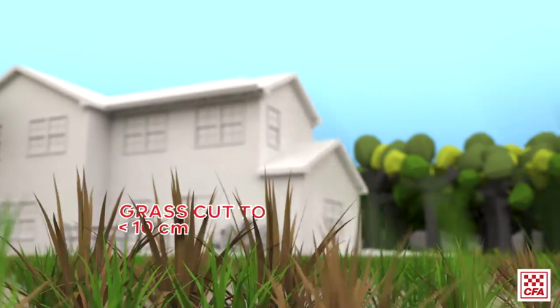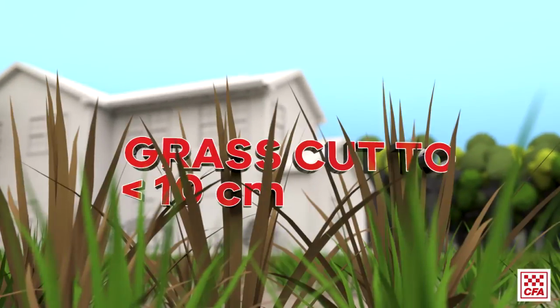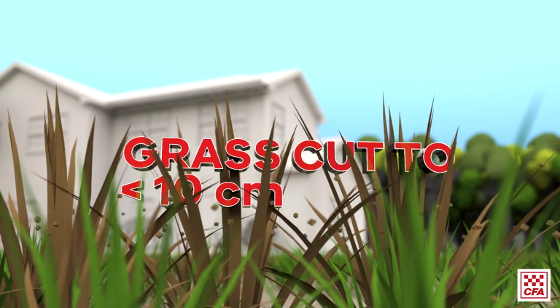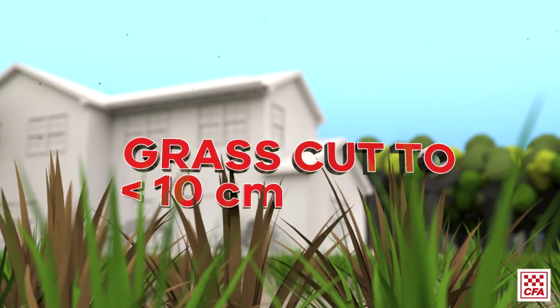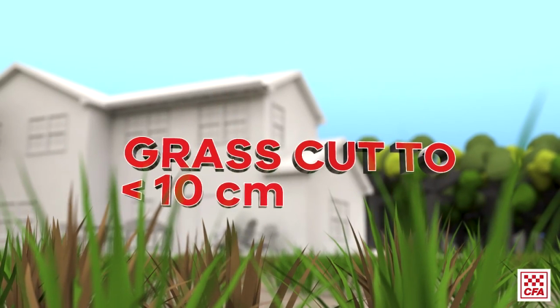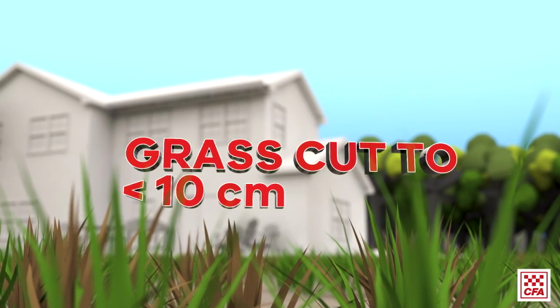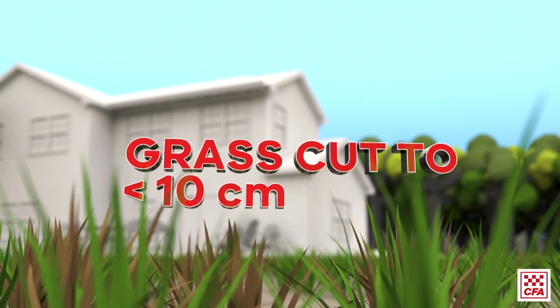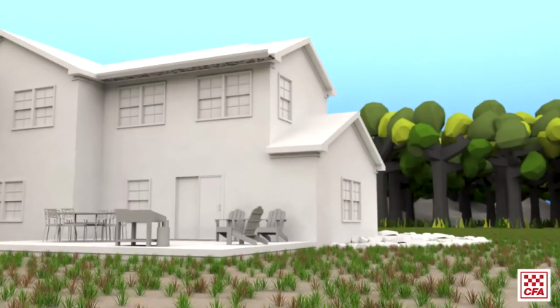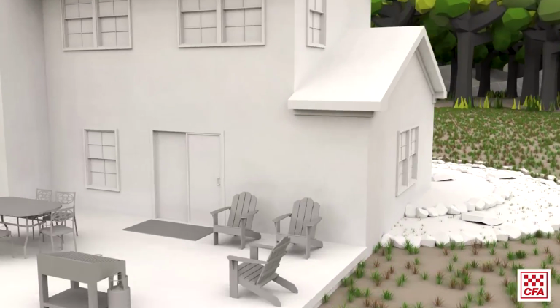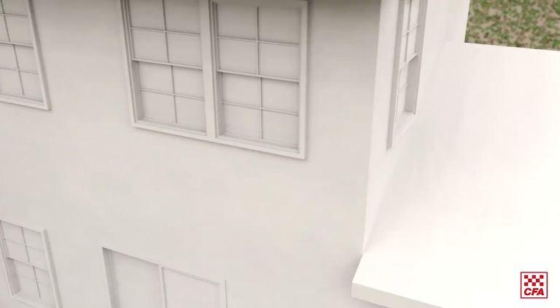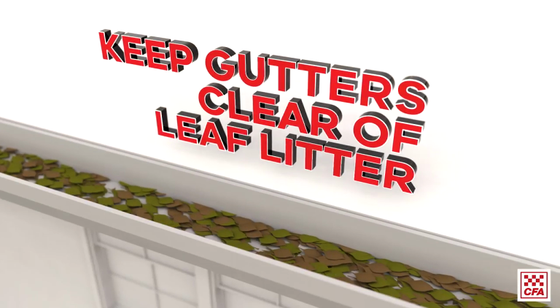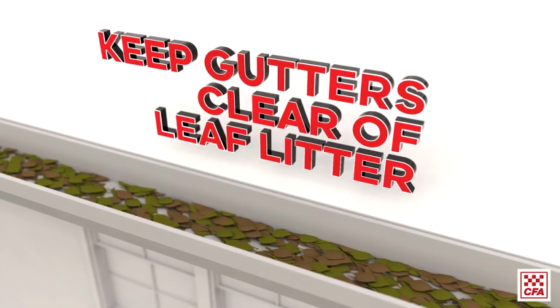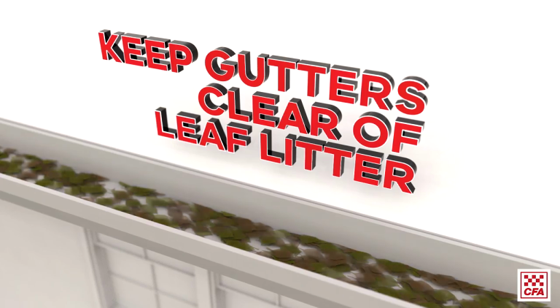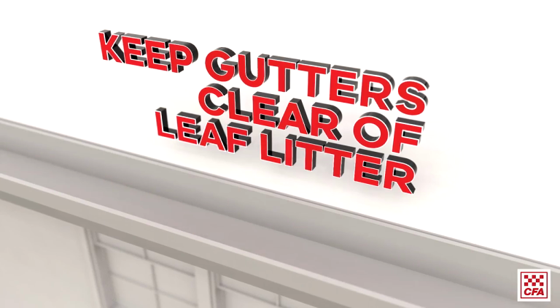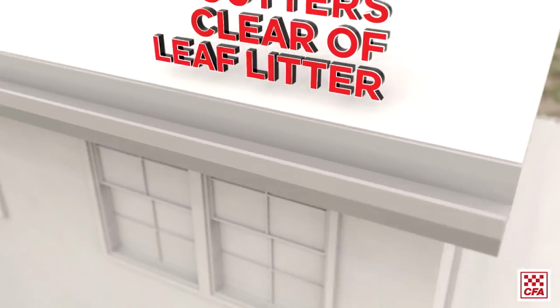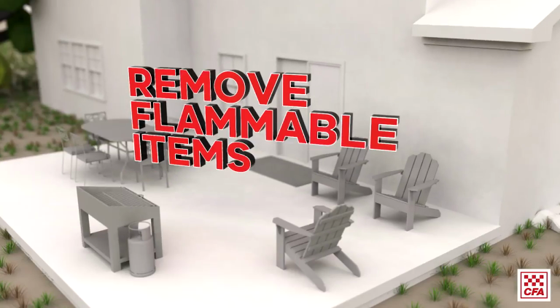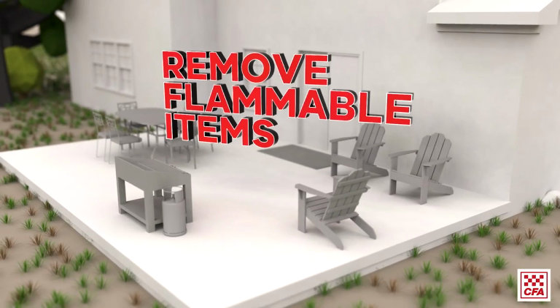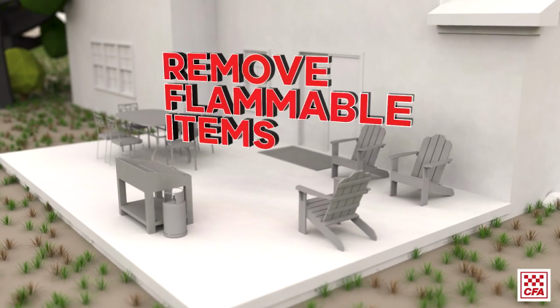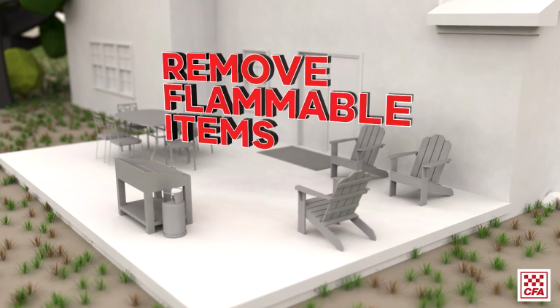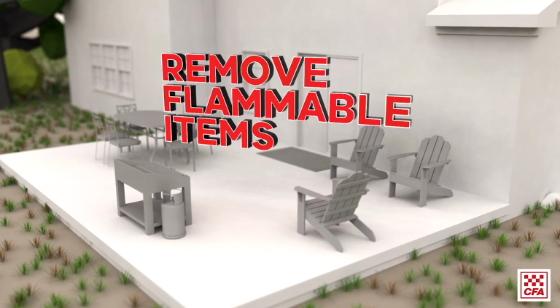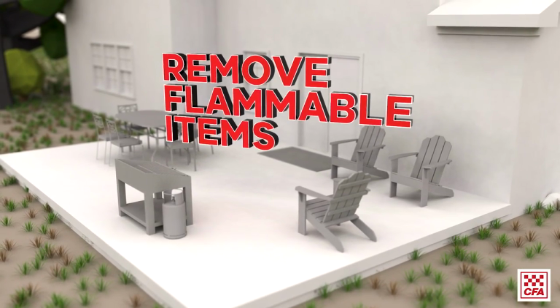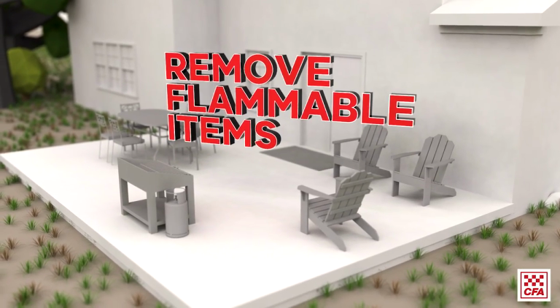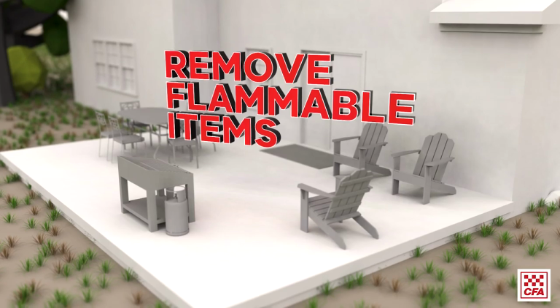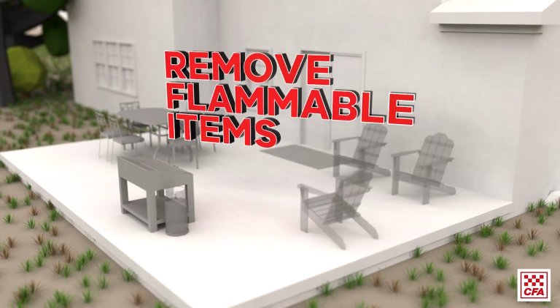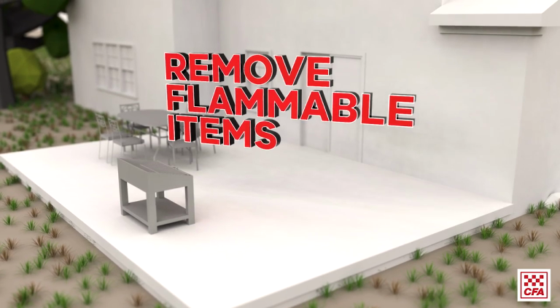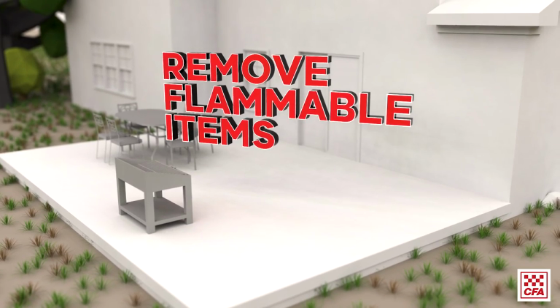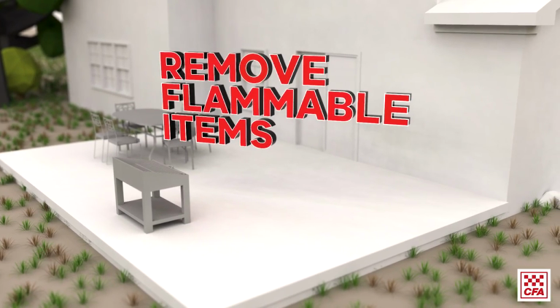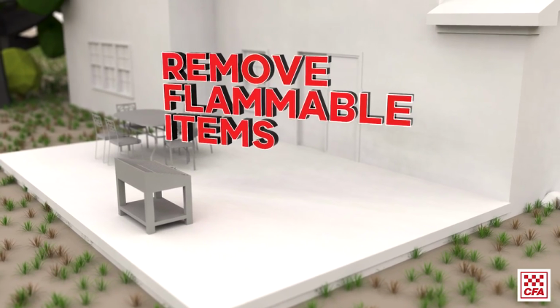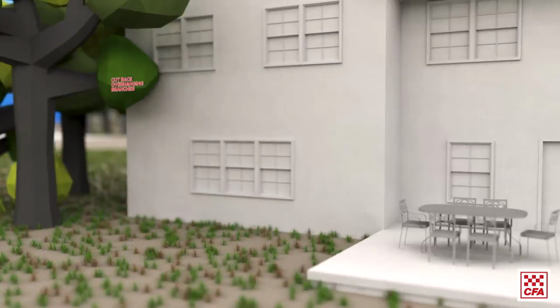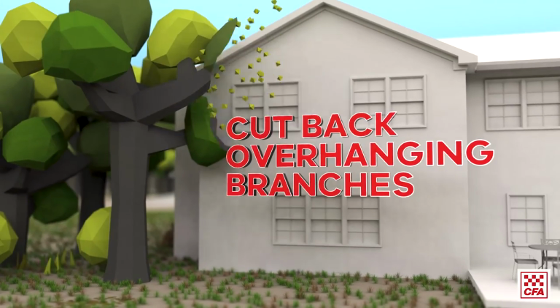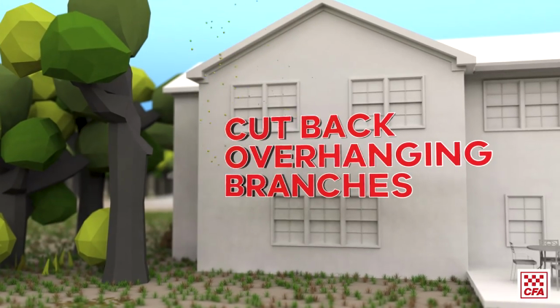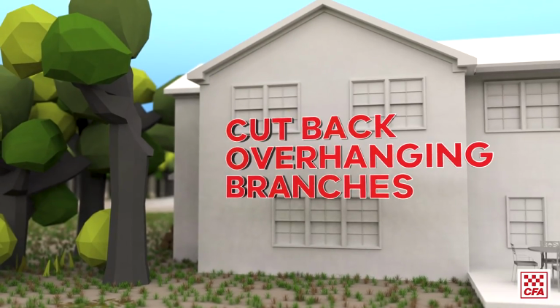Keep your grass cut to less than 10 centimetres. Keep gutters clear of leaf litter. Remove any flammable items from decks and verandas, including boxes, furniture and doormats. Cut back overhanging branches.